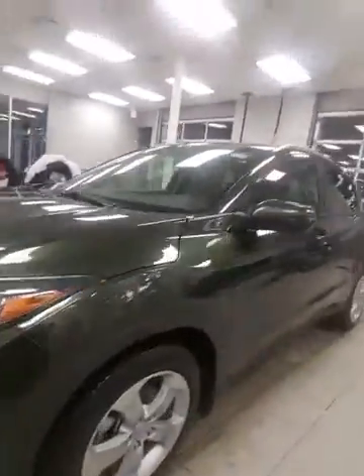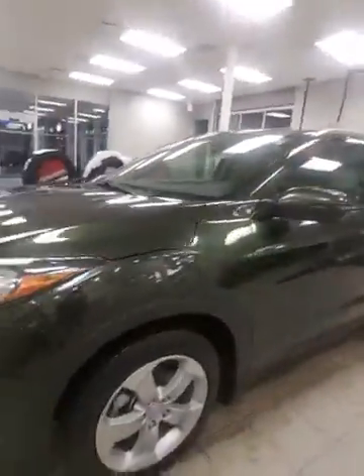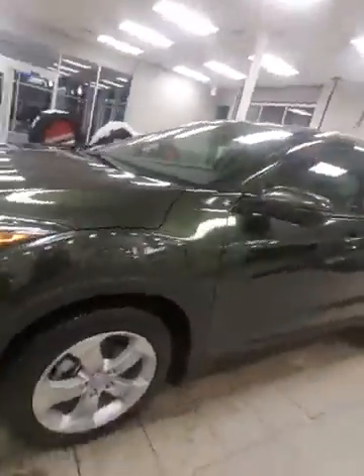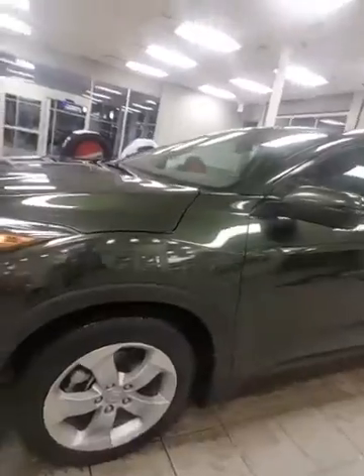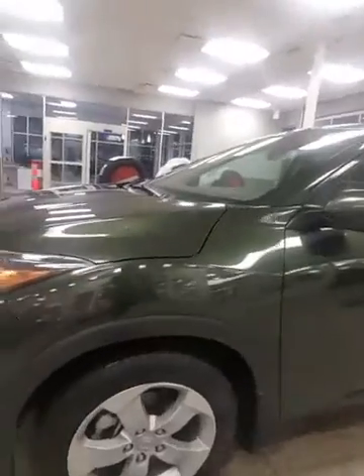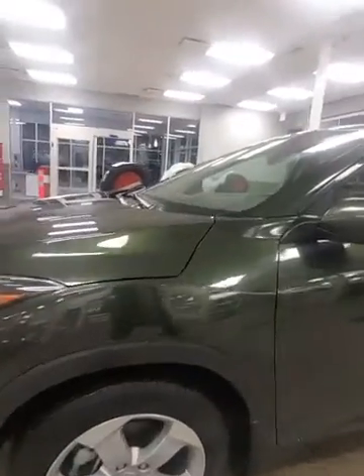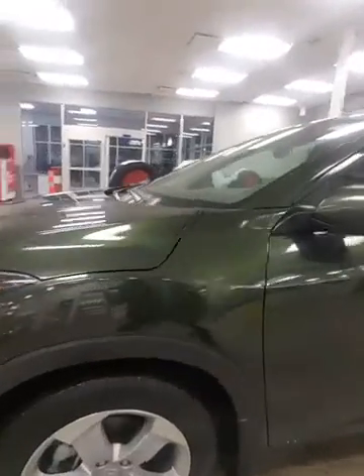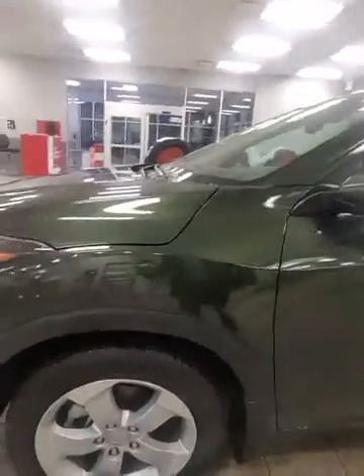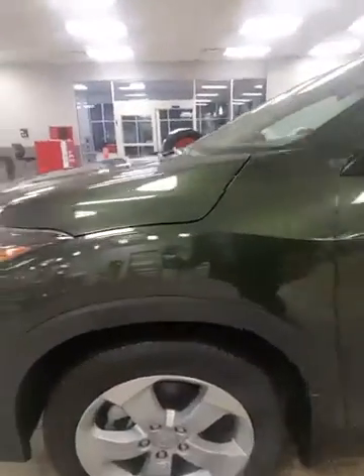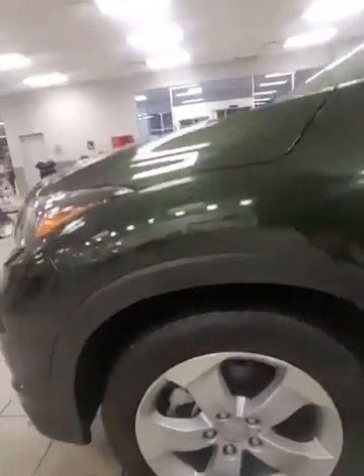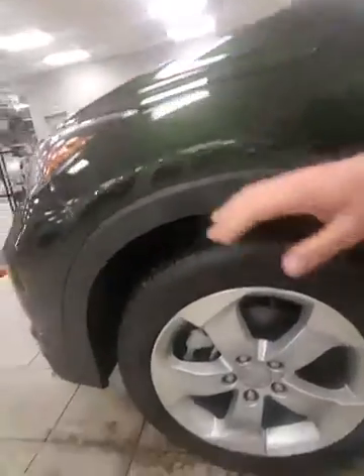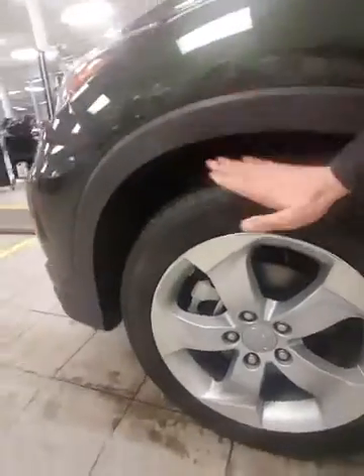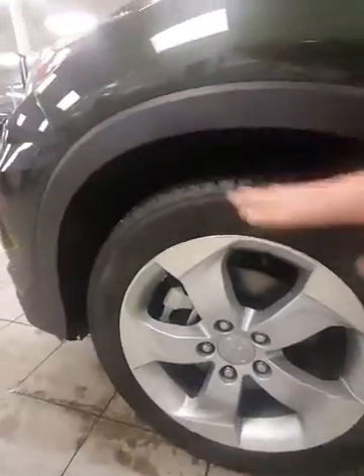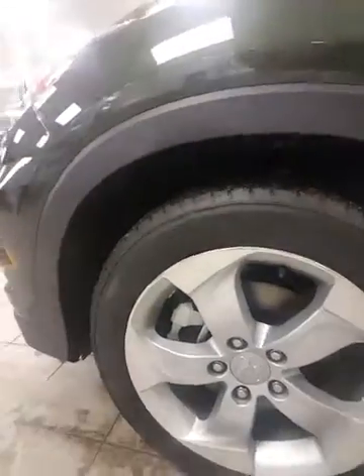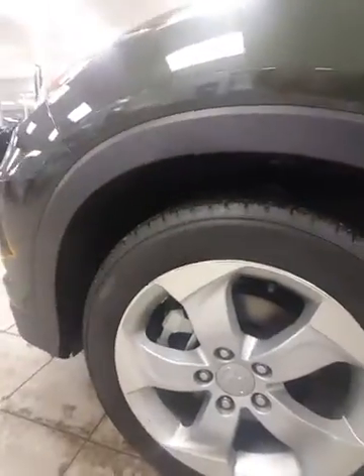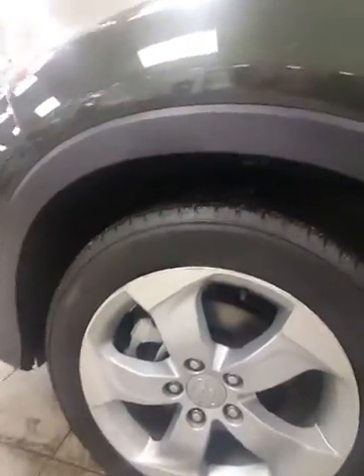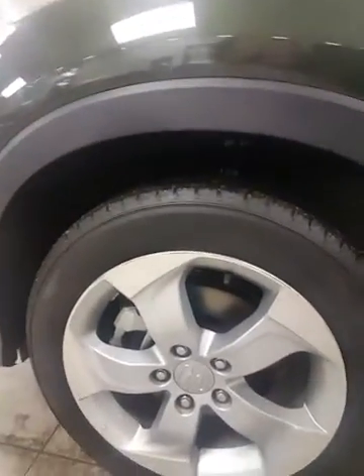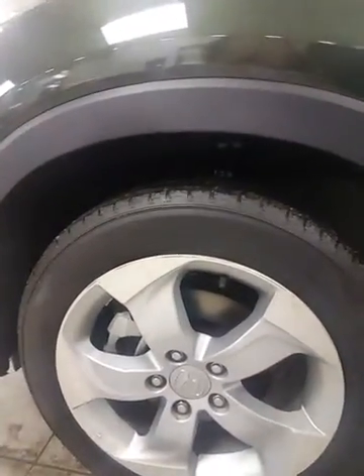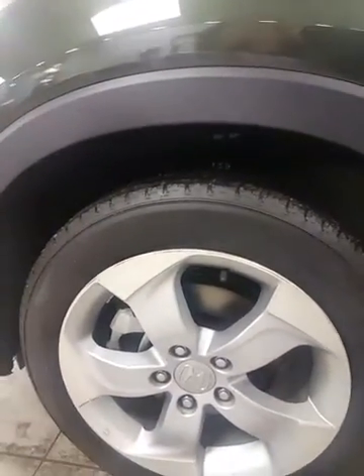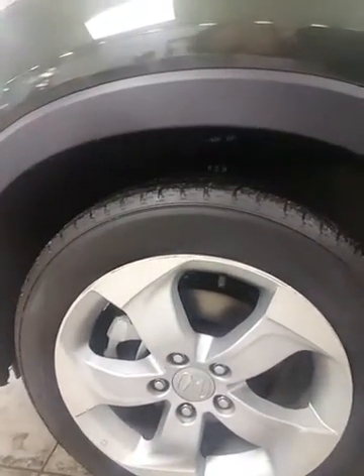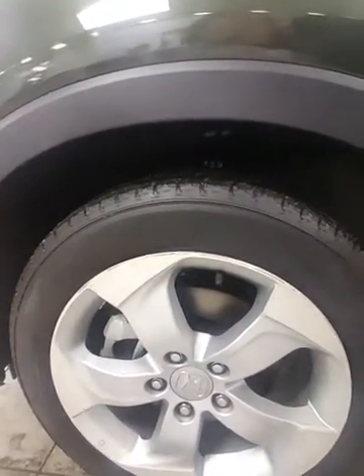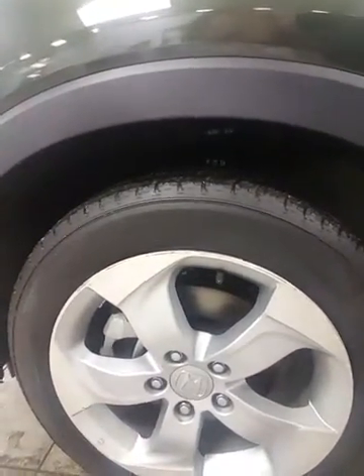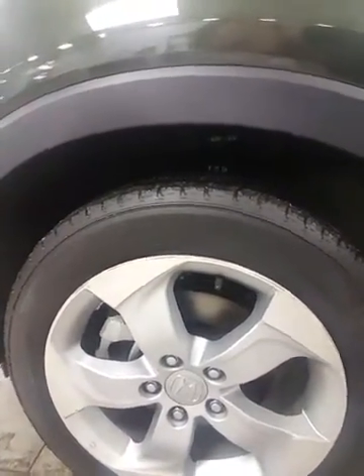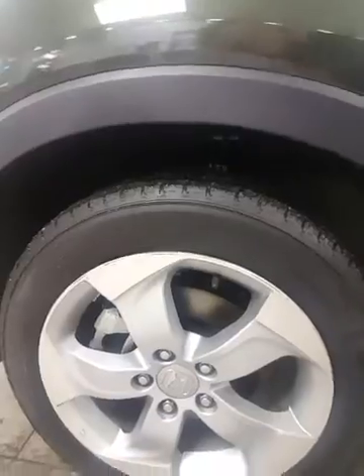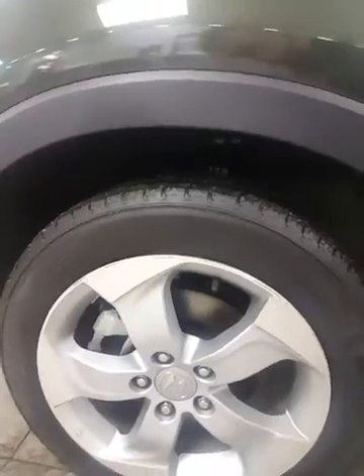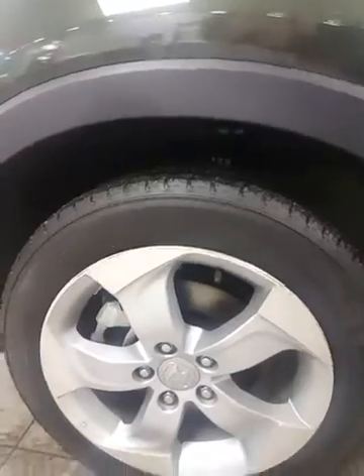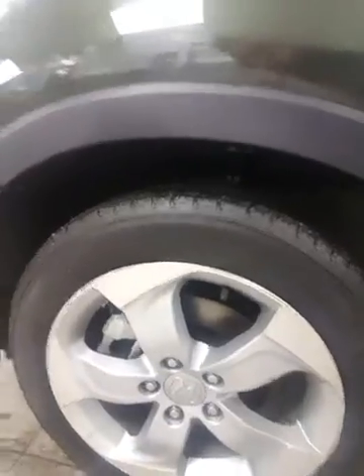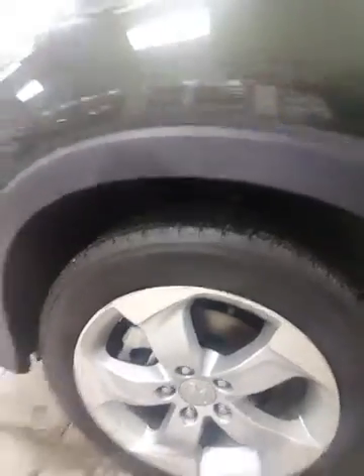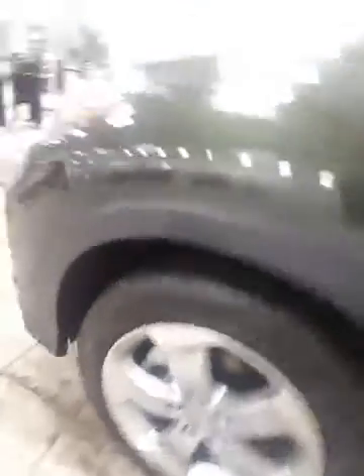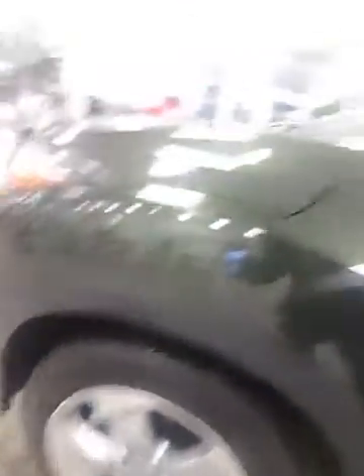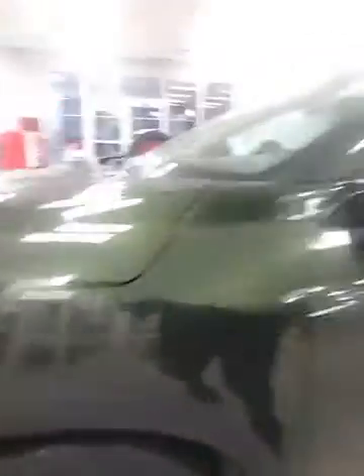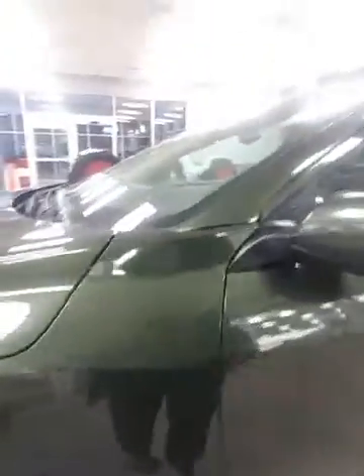It is an all-wheel drive vehicle and you have all-season tires on here that have tons of tread left. This thing's practically brand new — it's ready to go for winter.